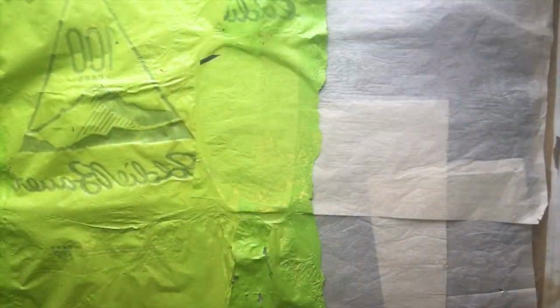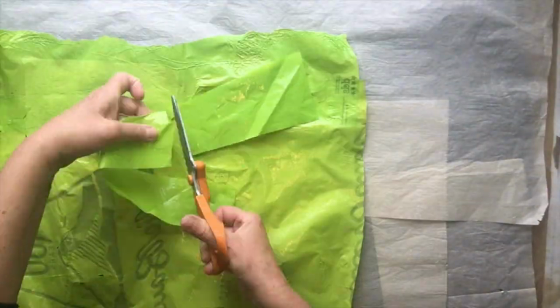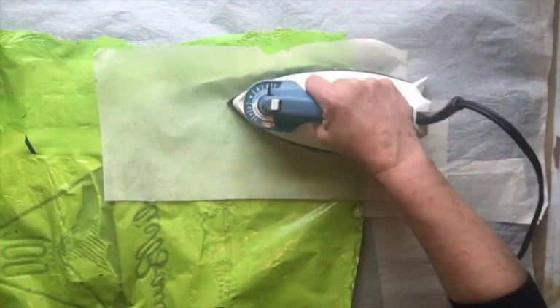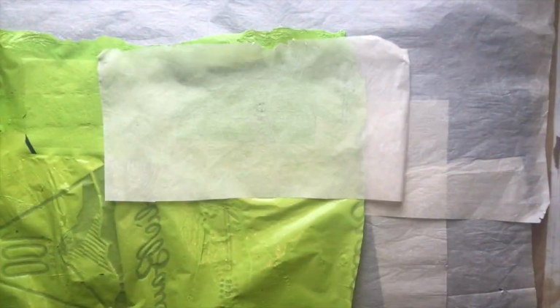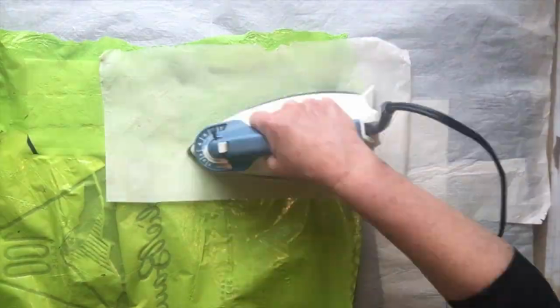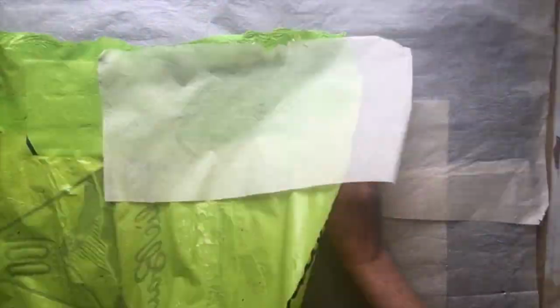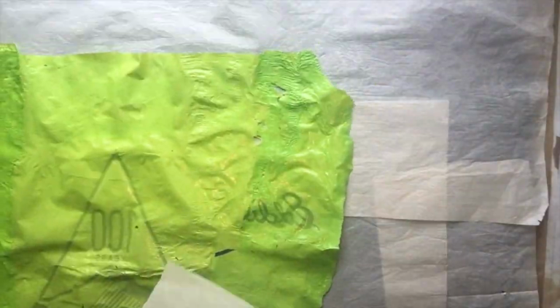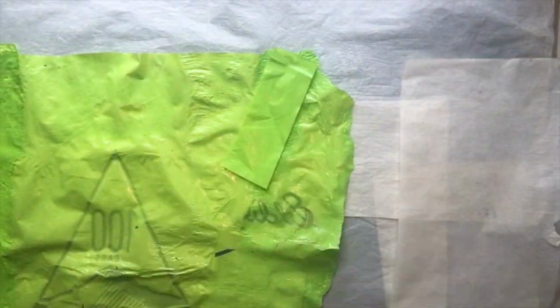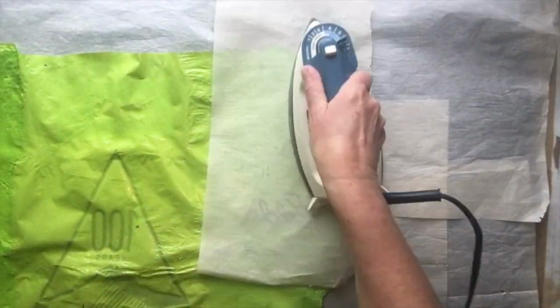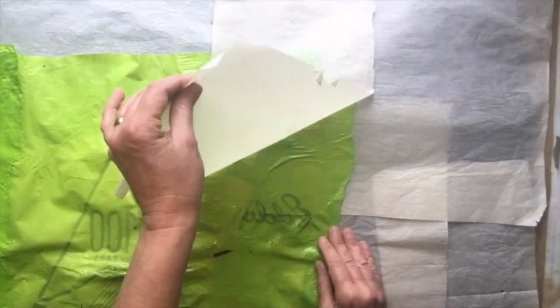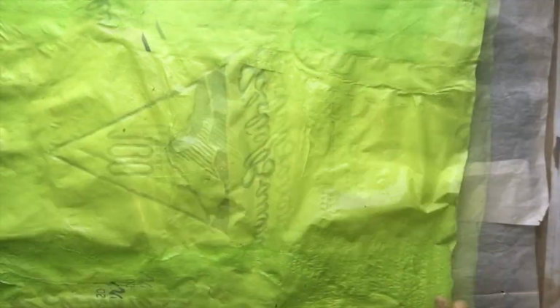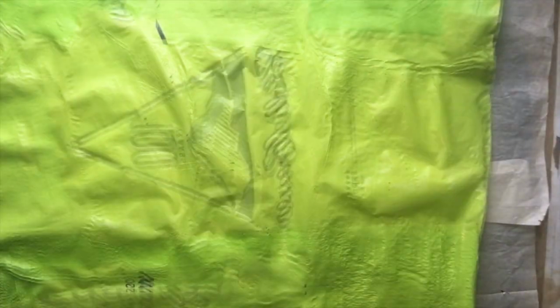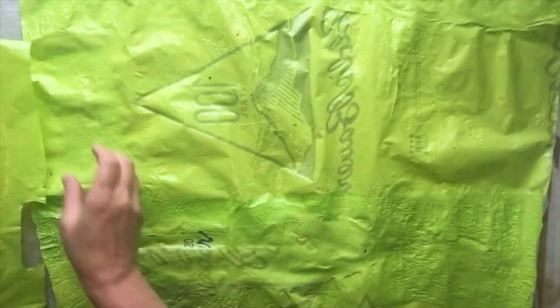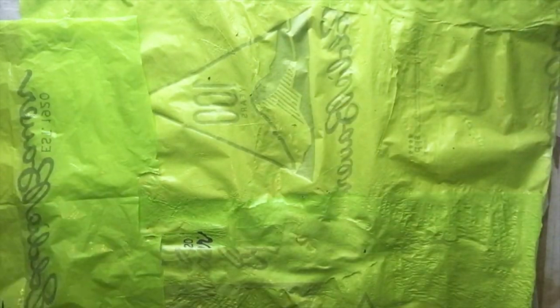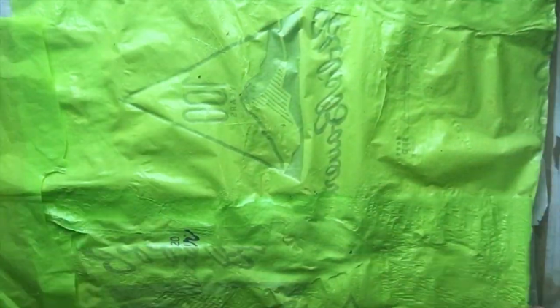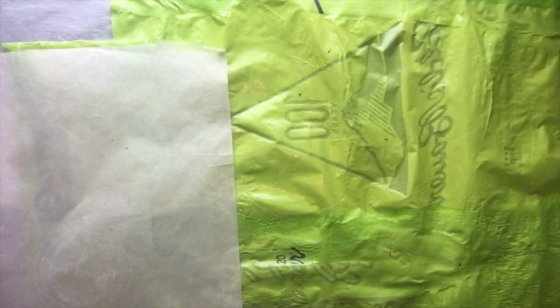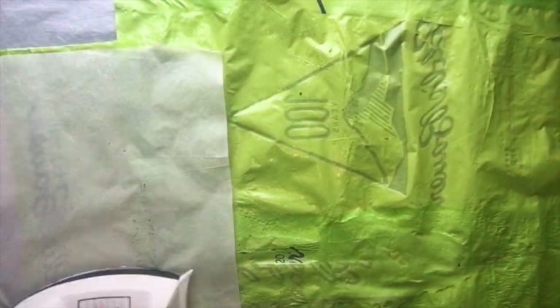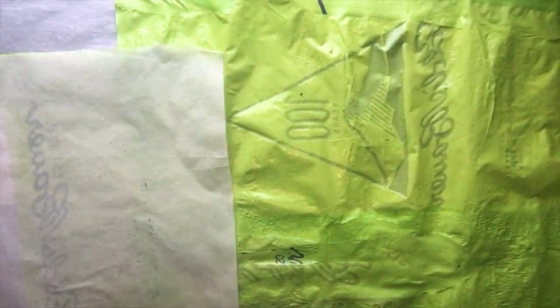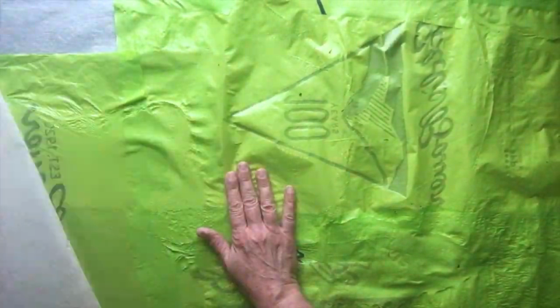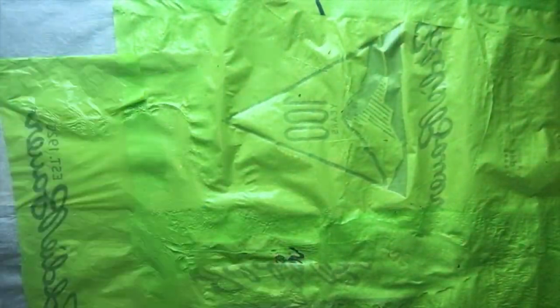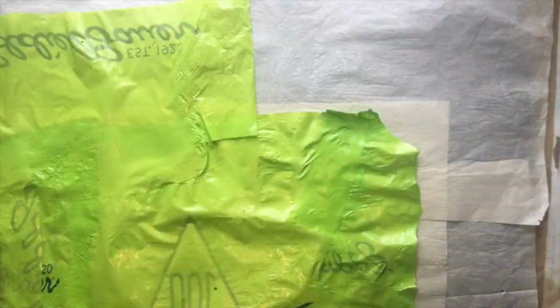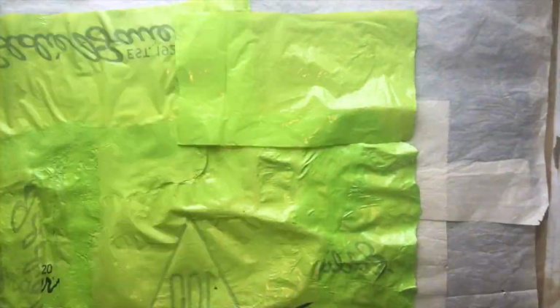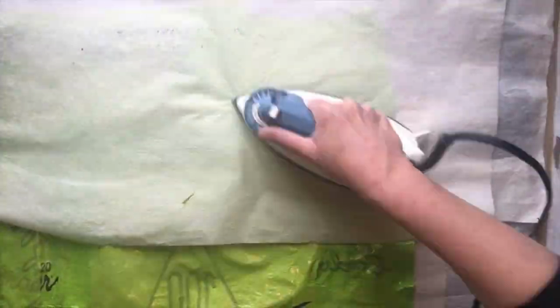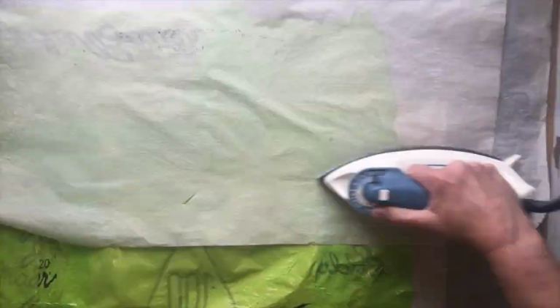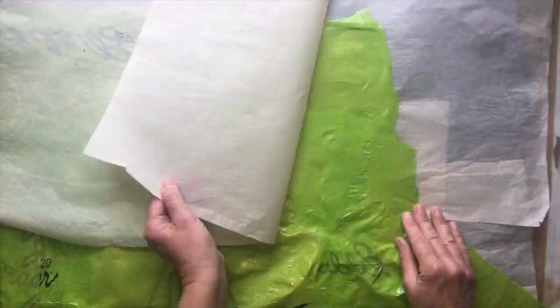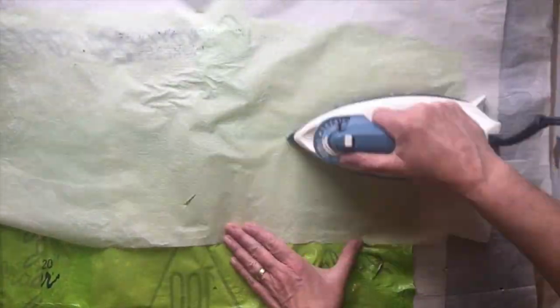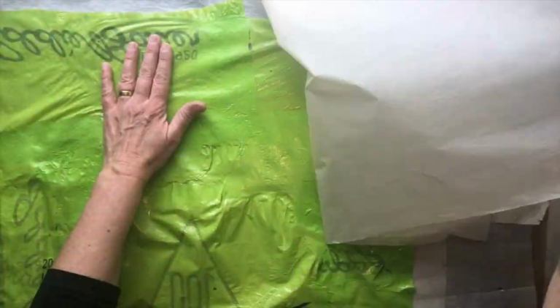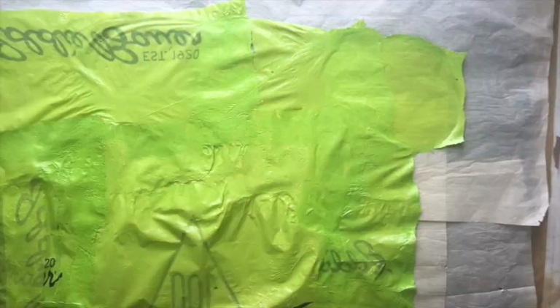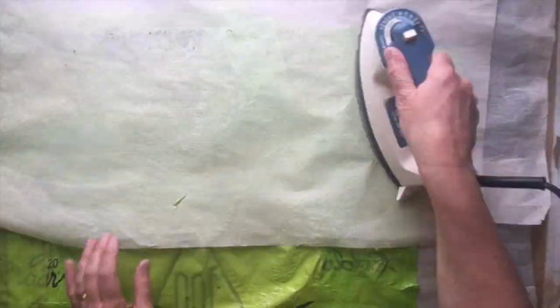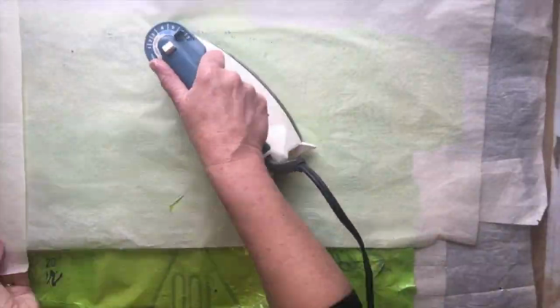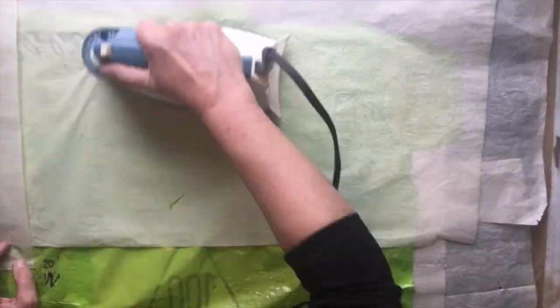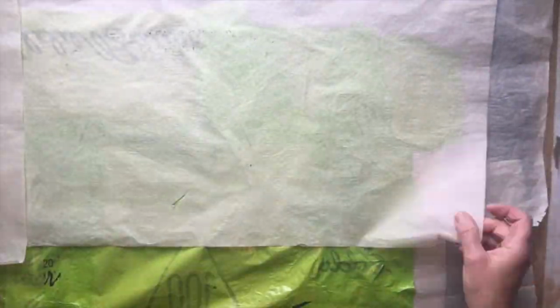If you find that the iron makes small holes in your plastic, you can just put small patches of plastic over the holes and iron it in.